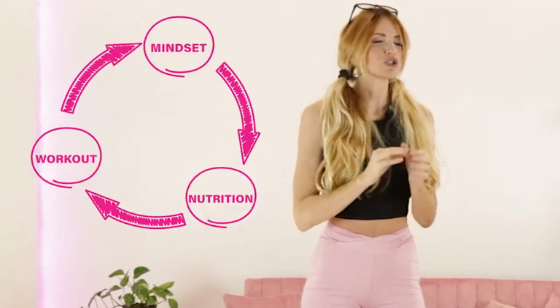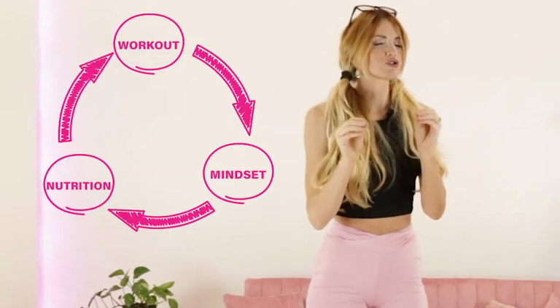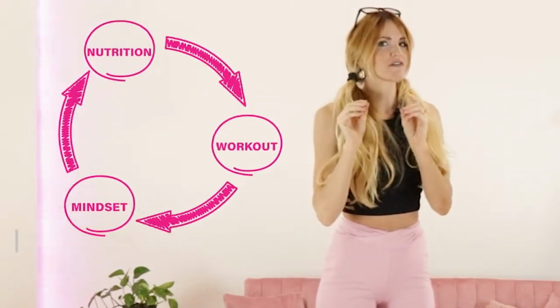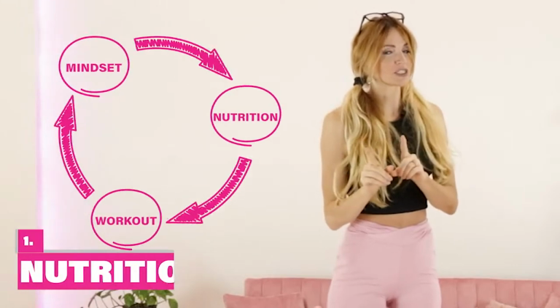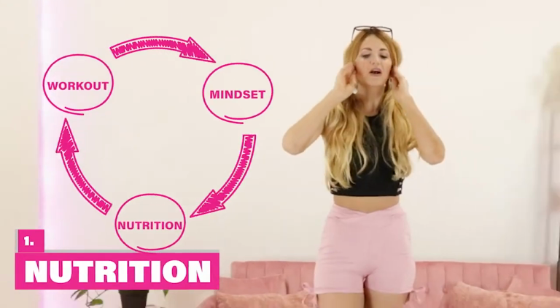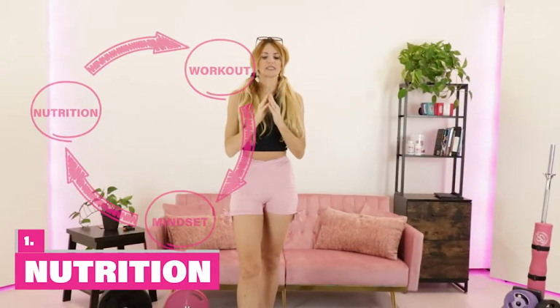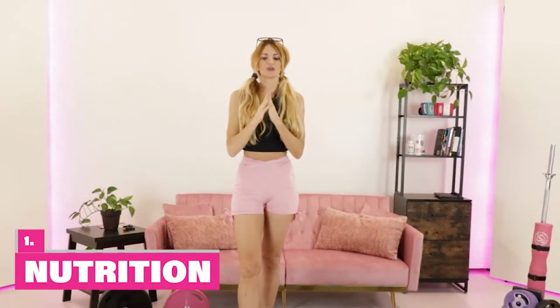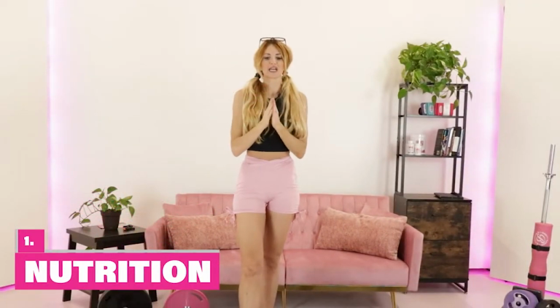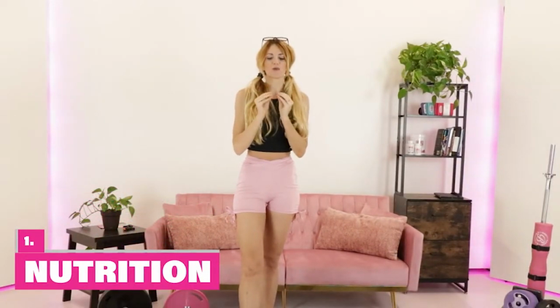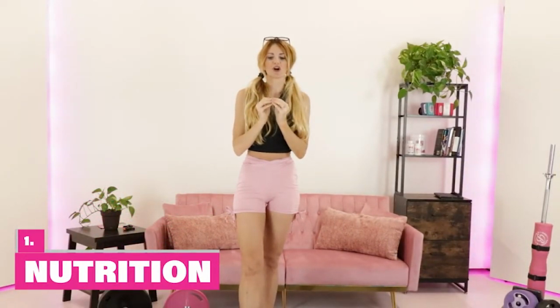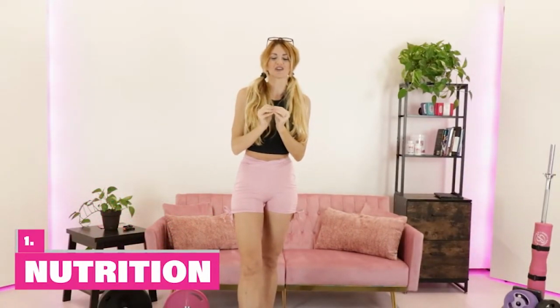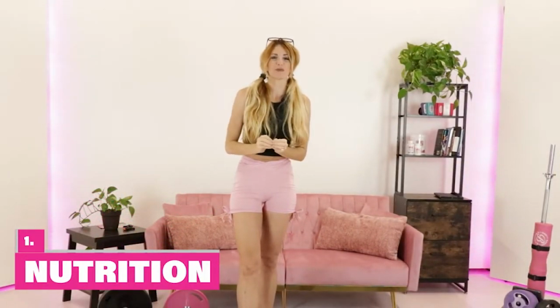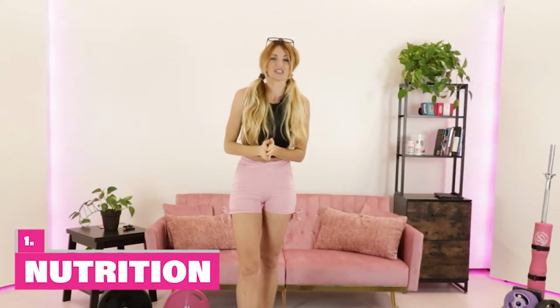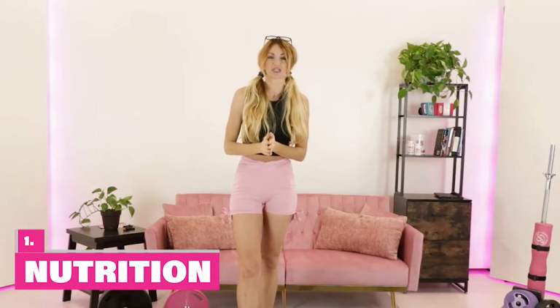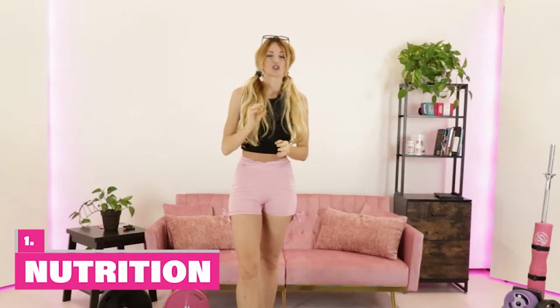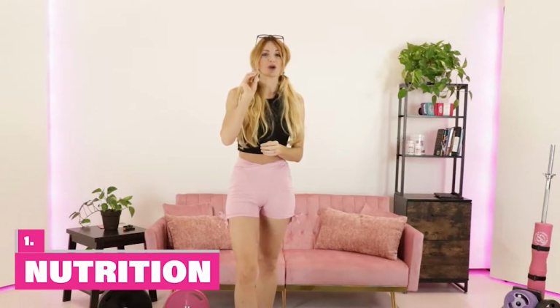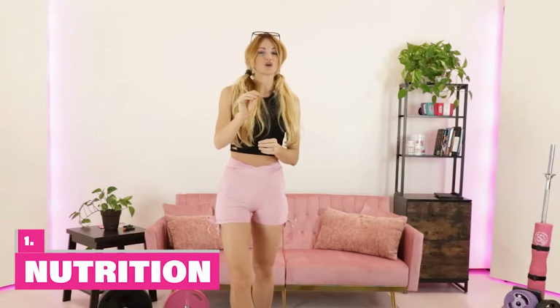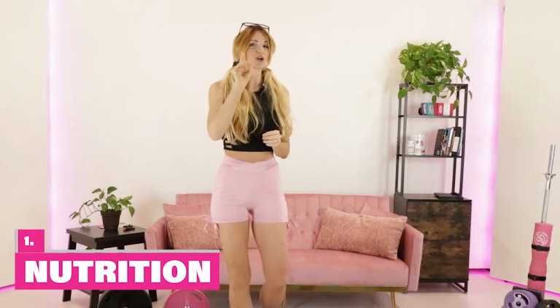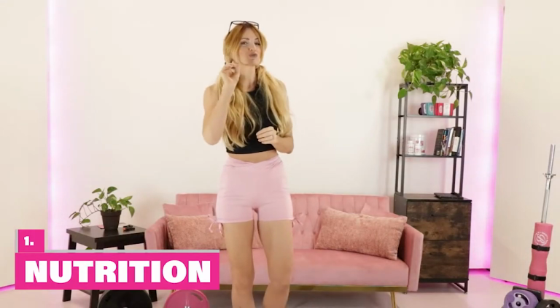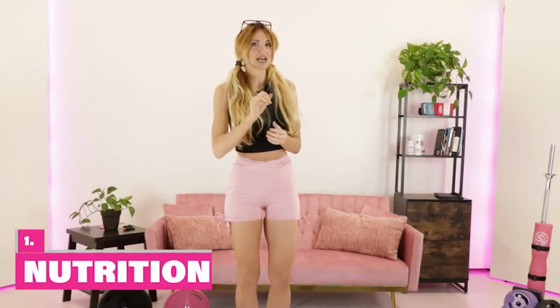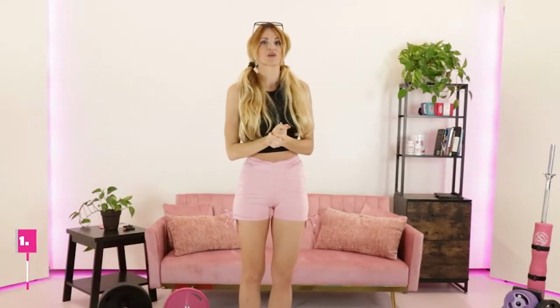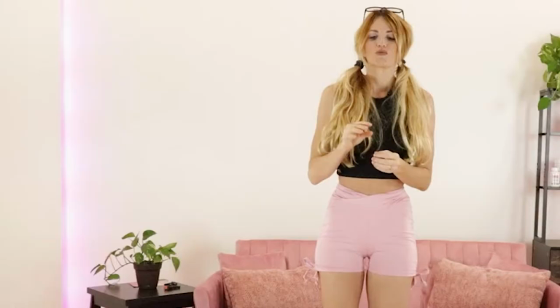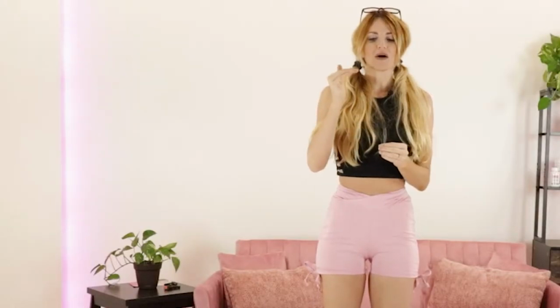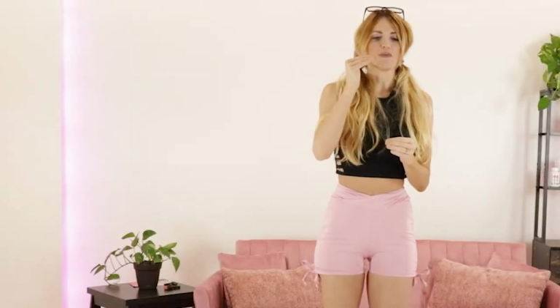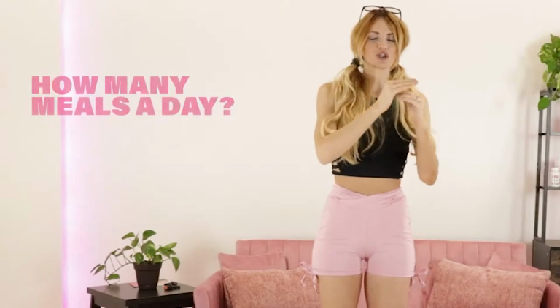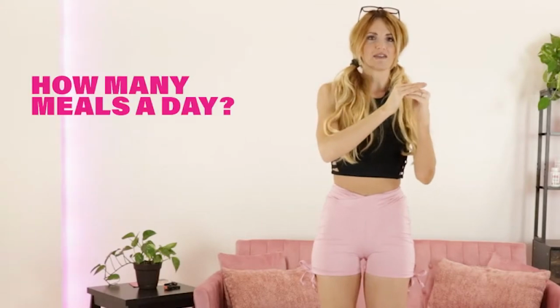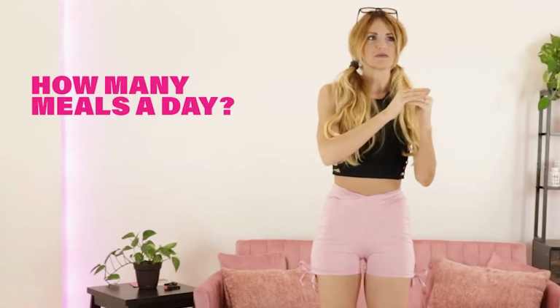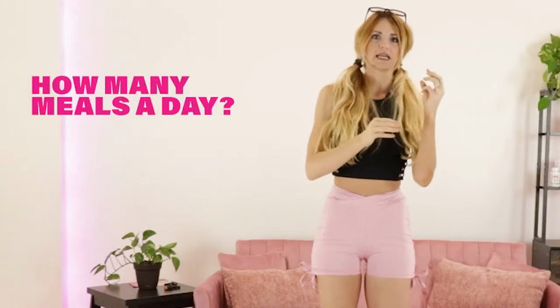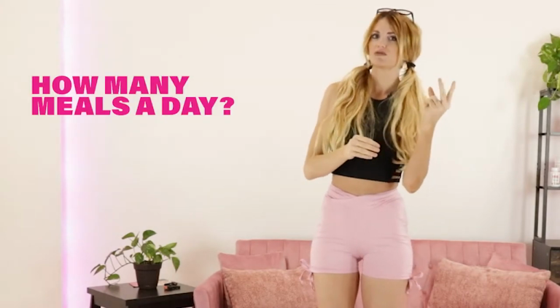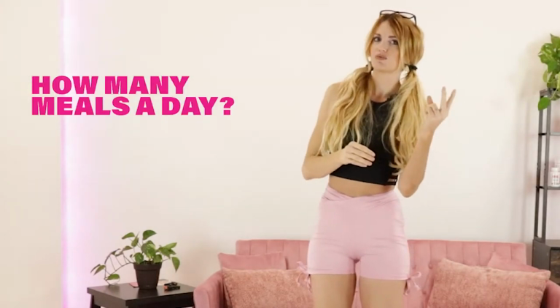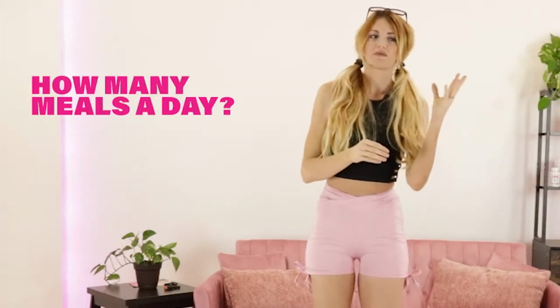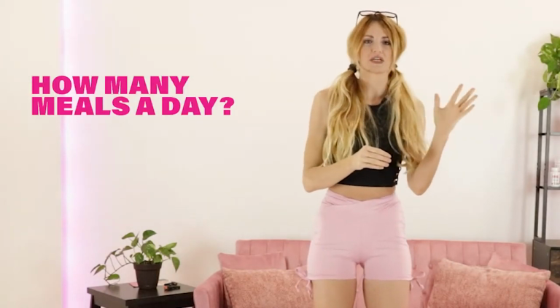Let's go over nutrition first. What I commonly see is that women are actually very protein deficient. So I want you to write this down with me really quick — write down how many meals you're getting in the day, whether it's two, three, or whatever it is.